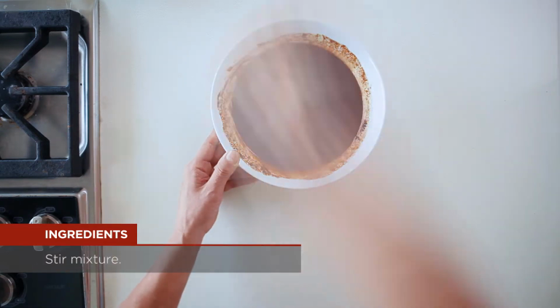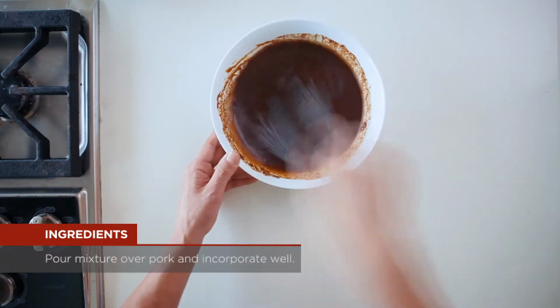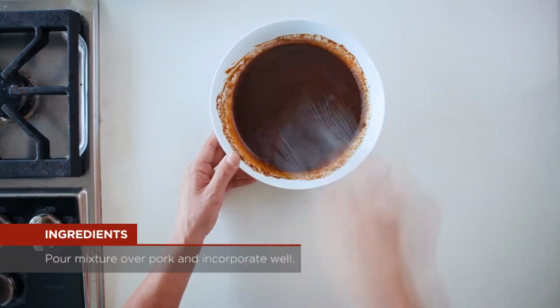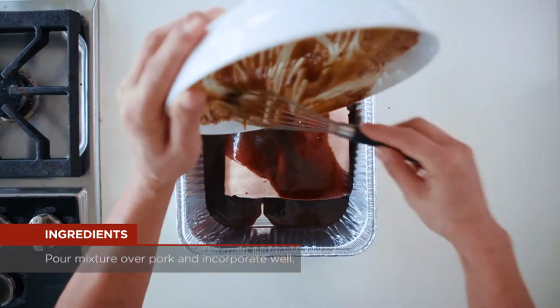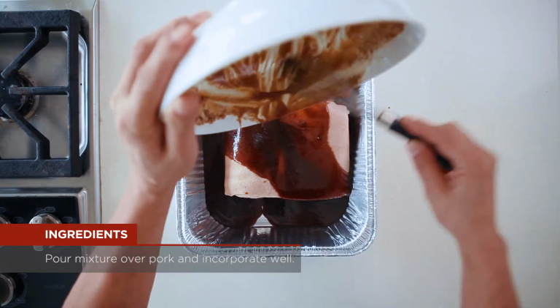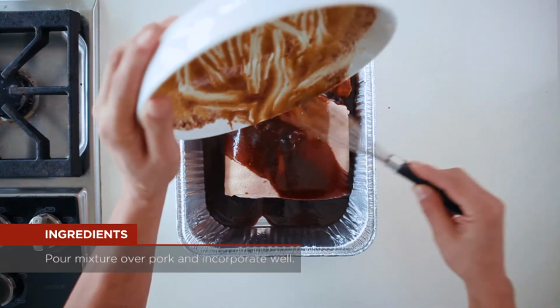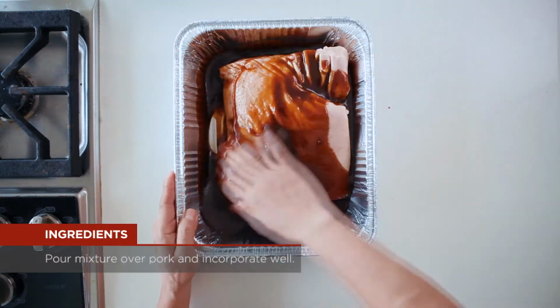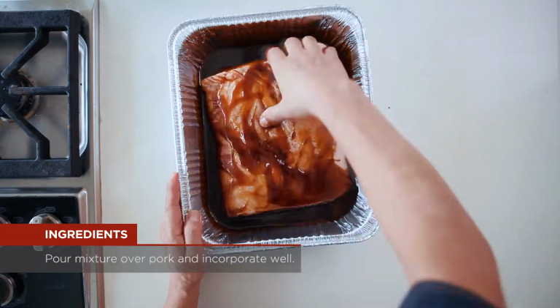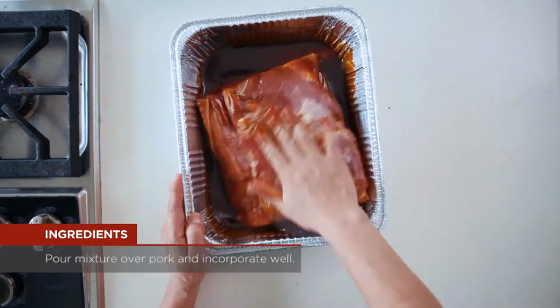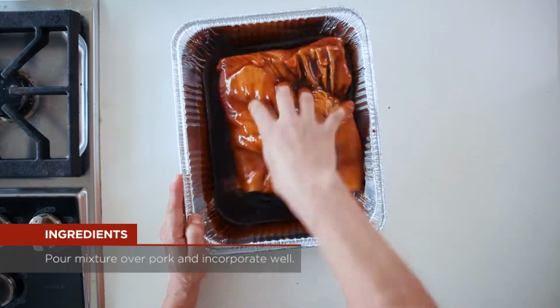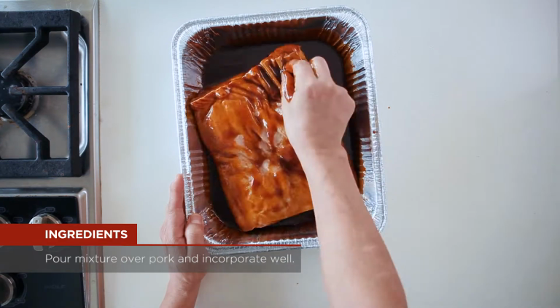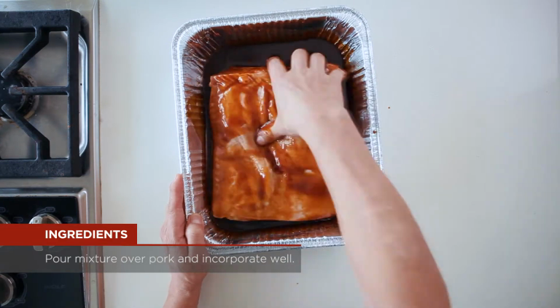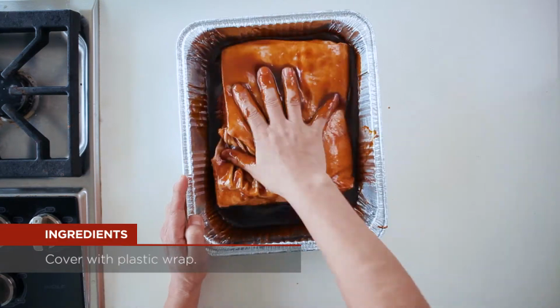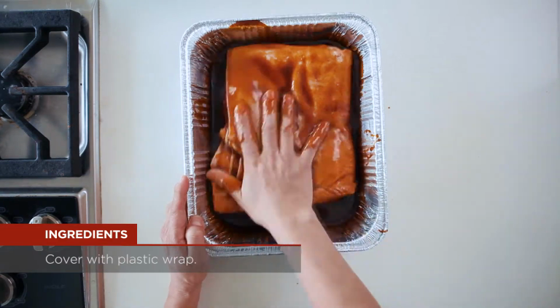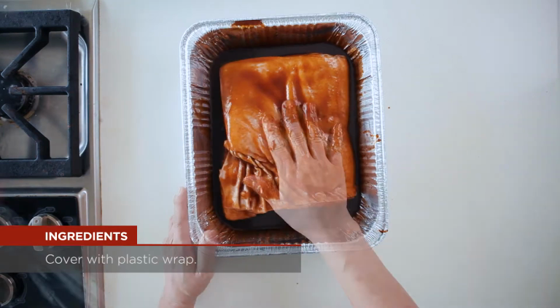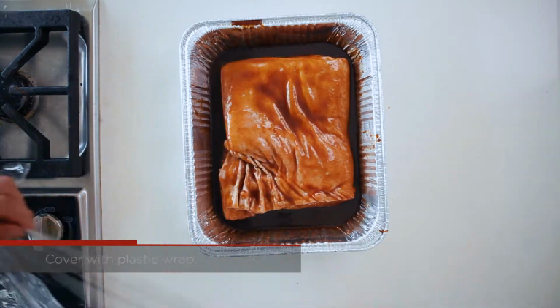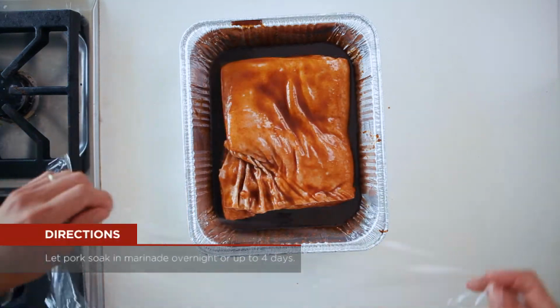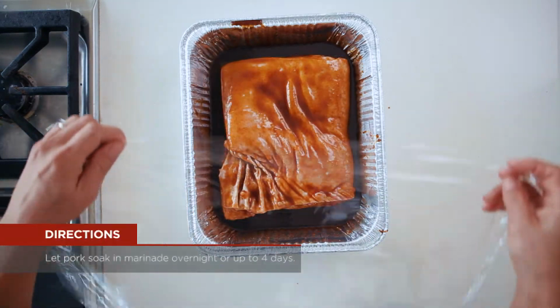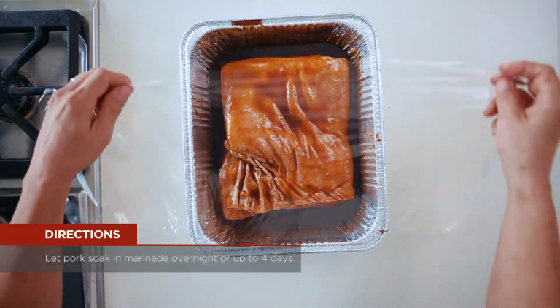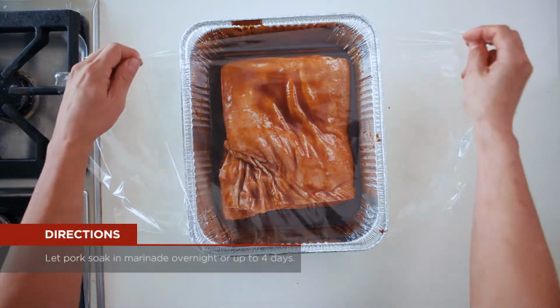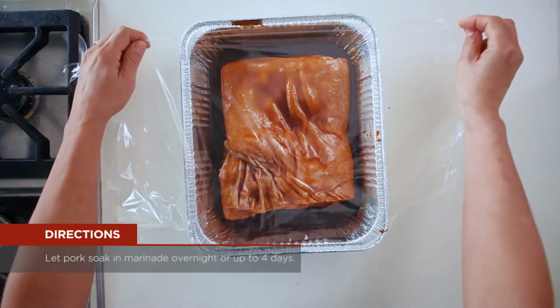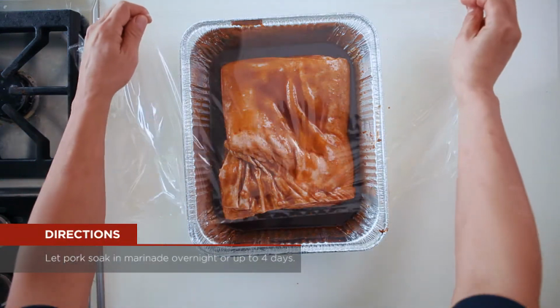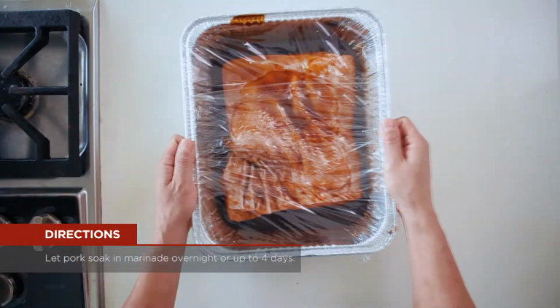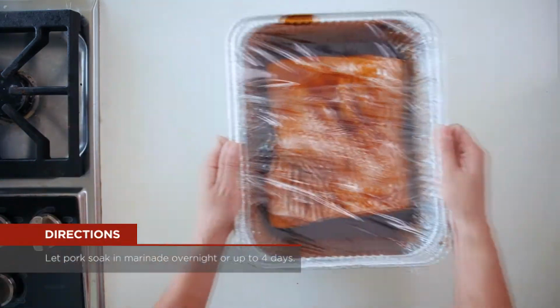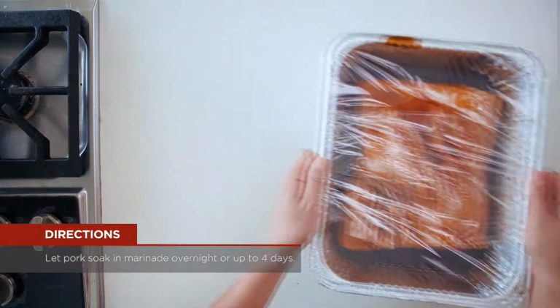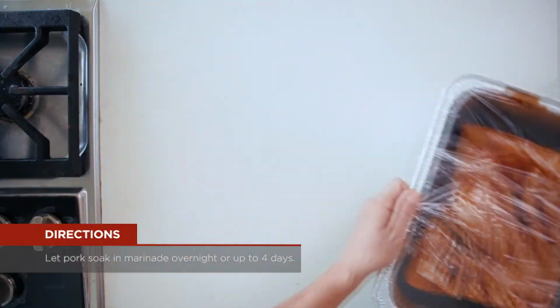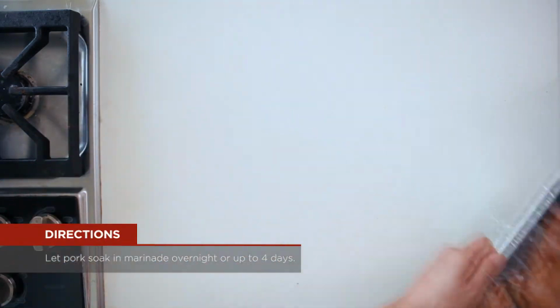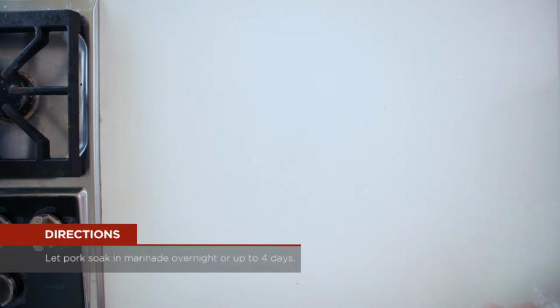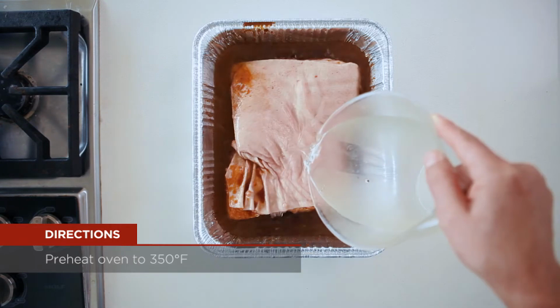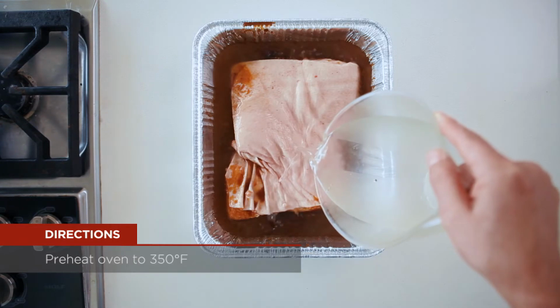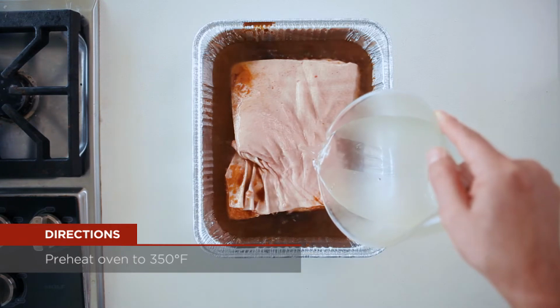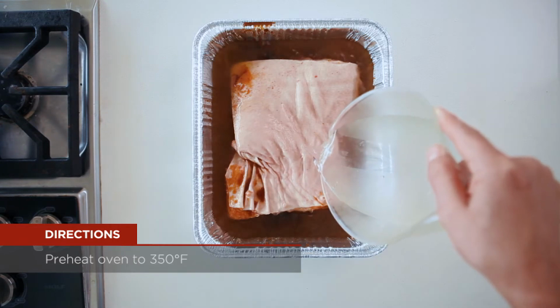Pour mixture over pork and incorporate well. Cover with plastic wrap and let the pork soak in and marinate overnight or up to four days. Preheat oven to 350.